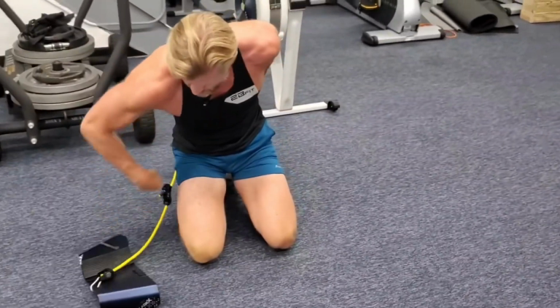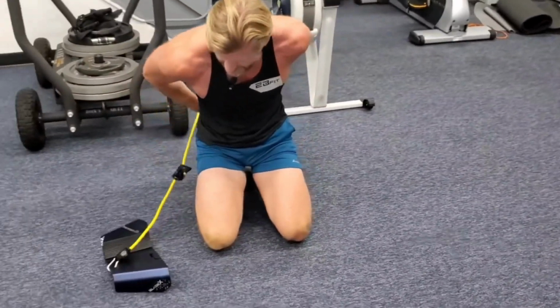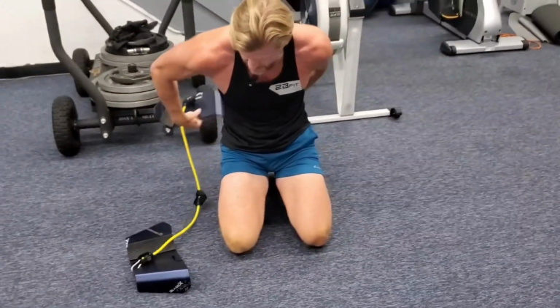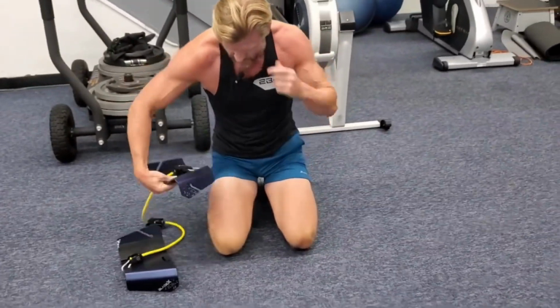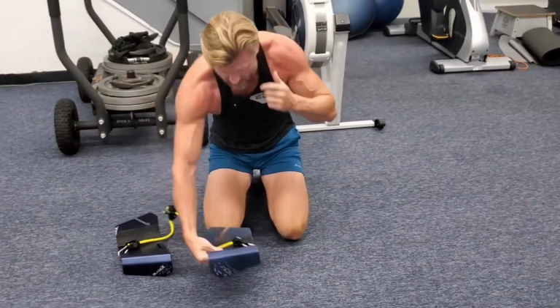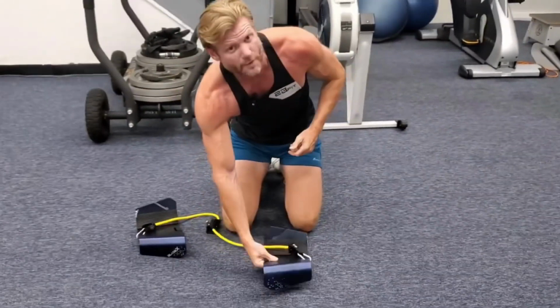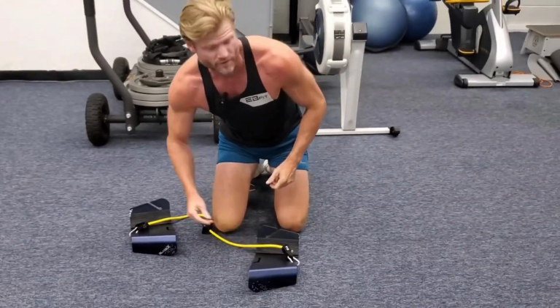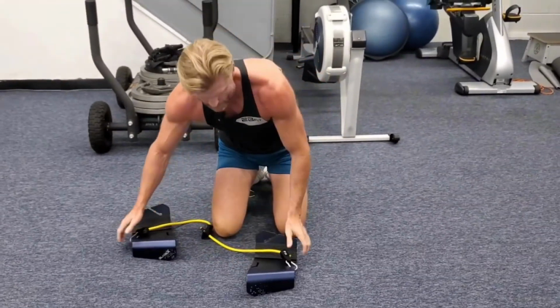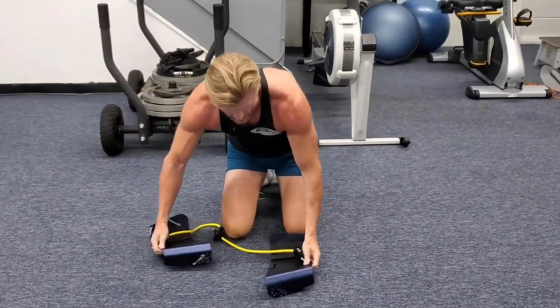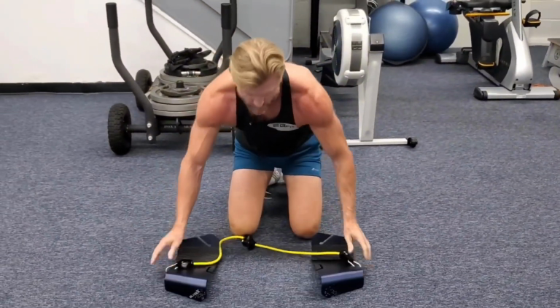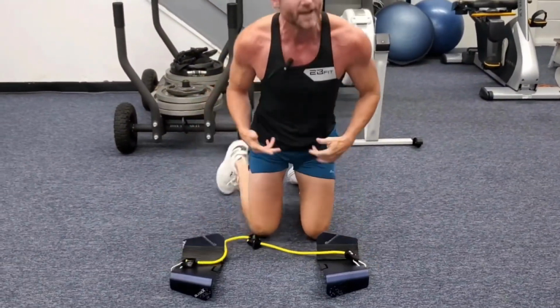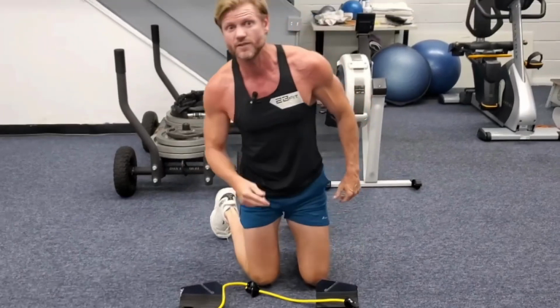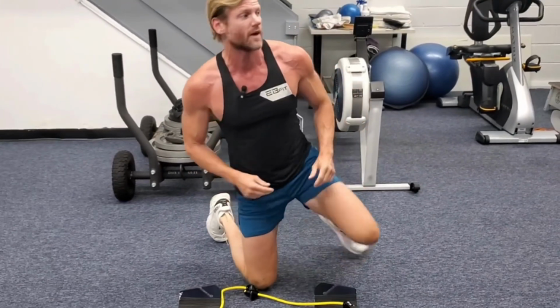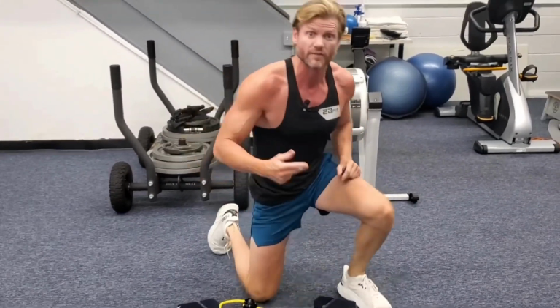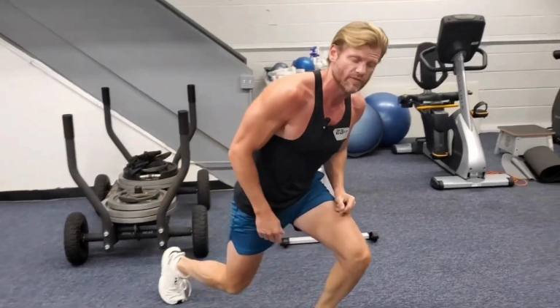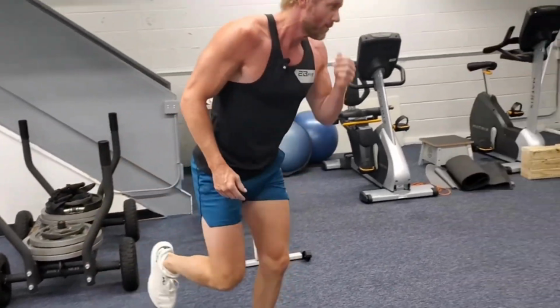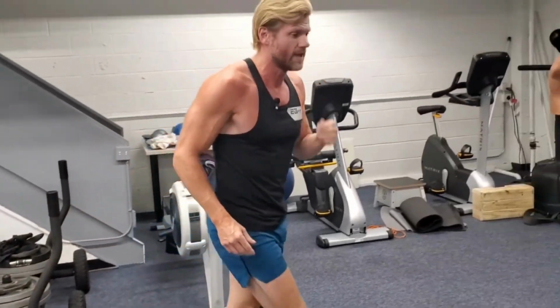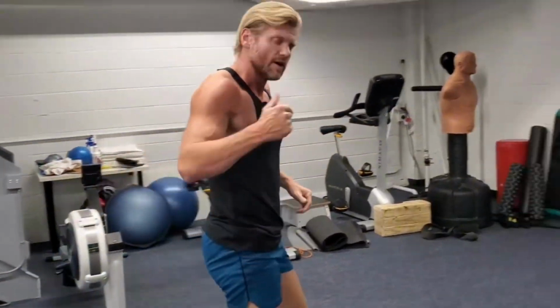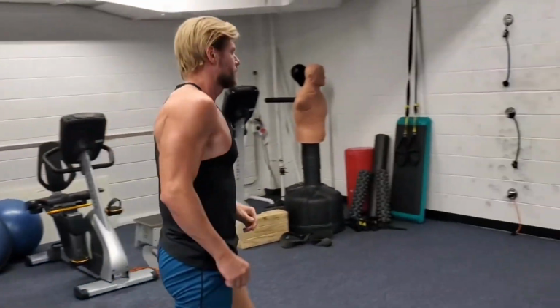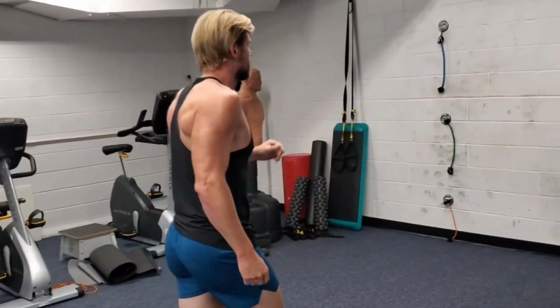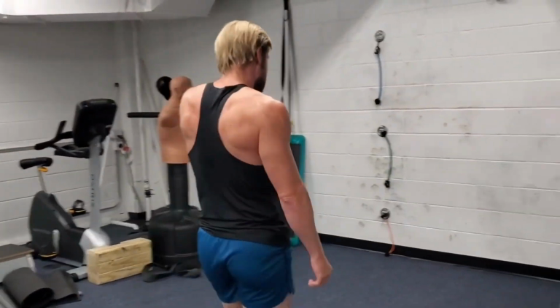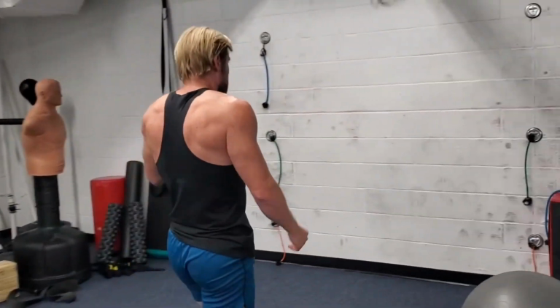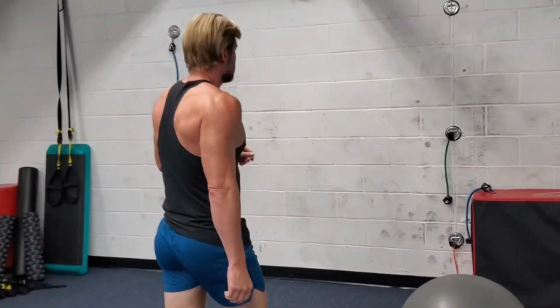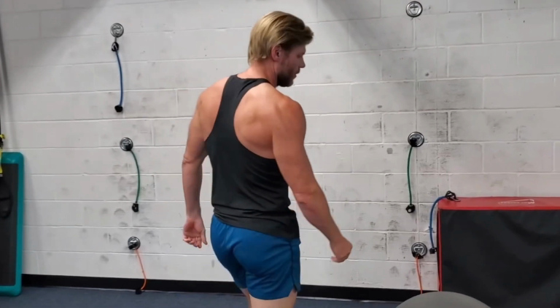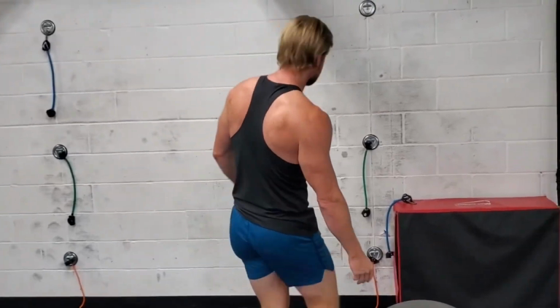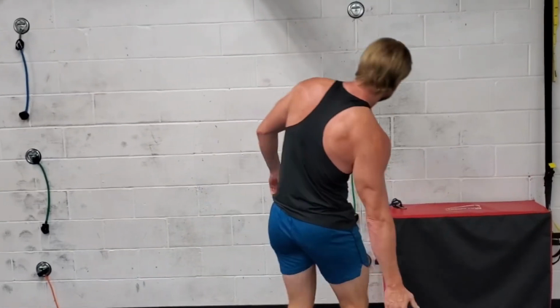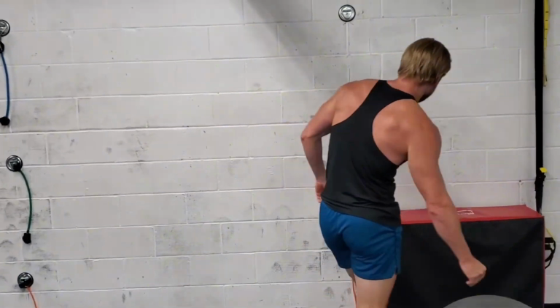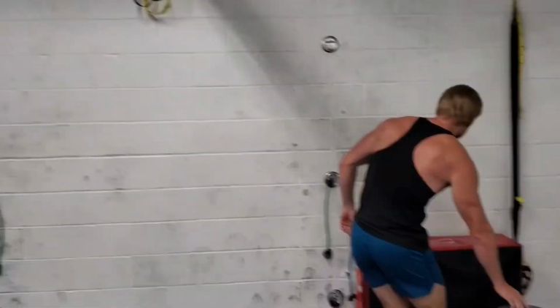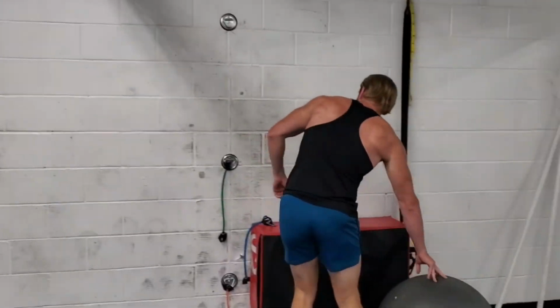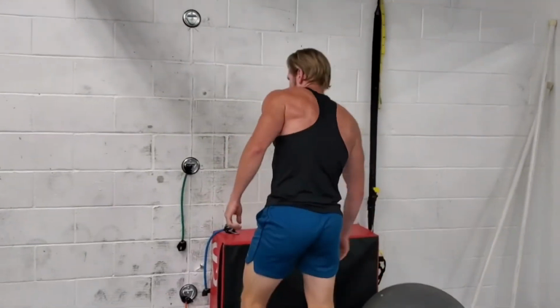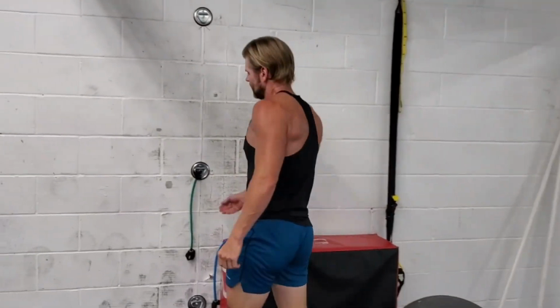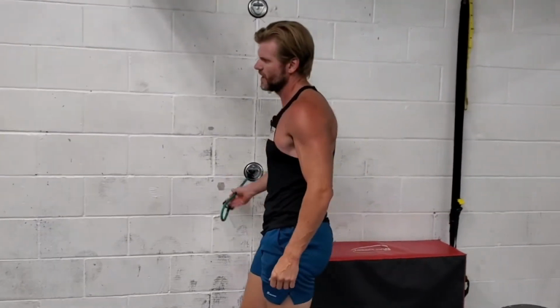Those are our three push-ups. Do those however you can. If you can get 30 reps total, that's wonderful — that's a workout in and of itself. But follow me over here.